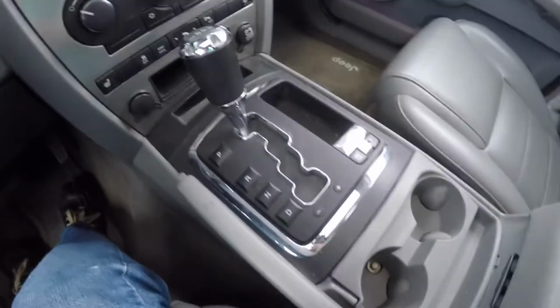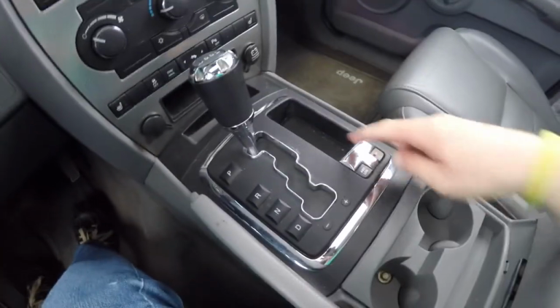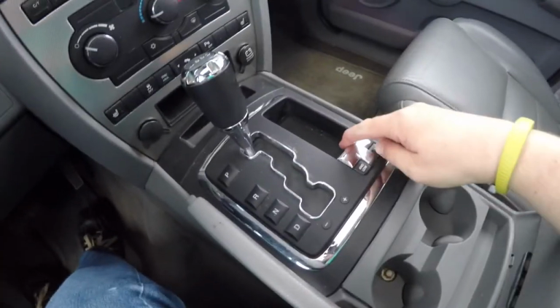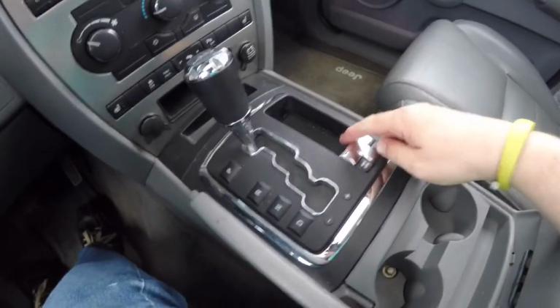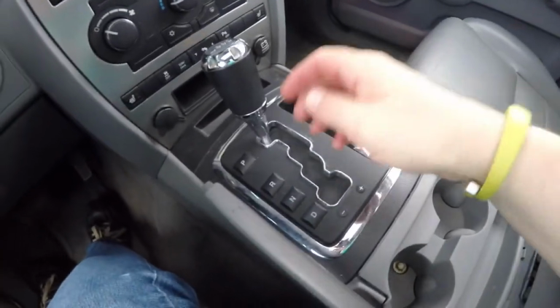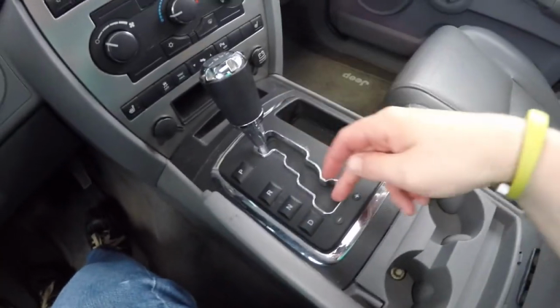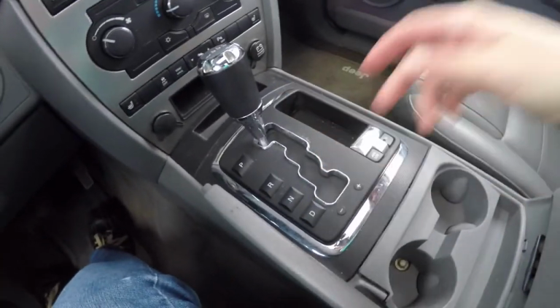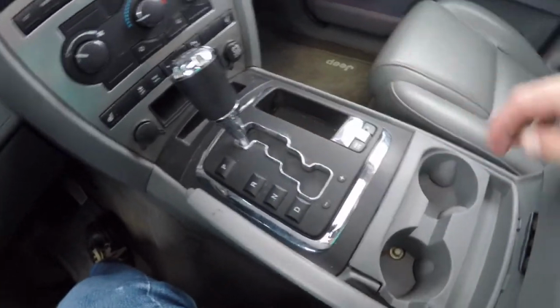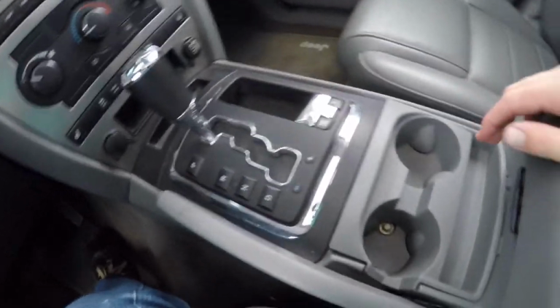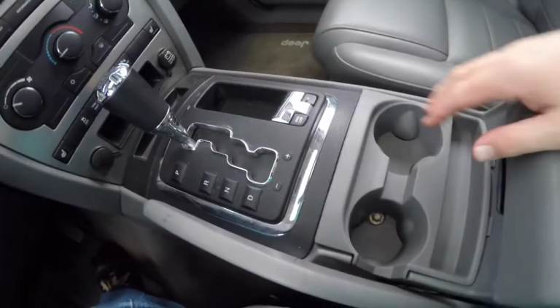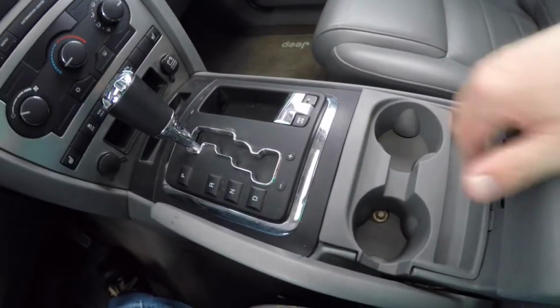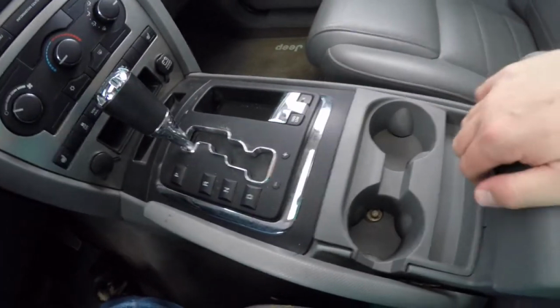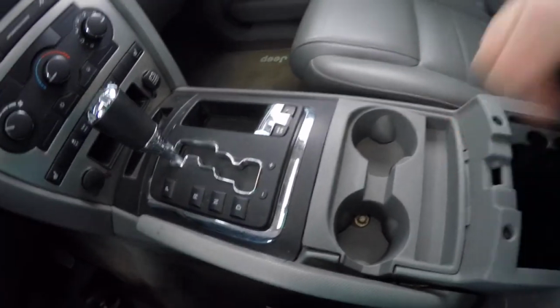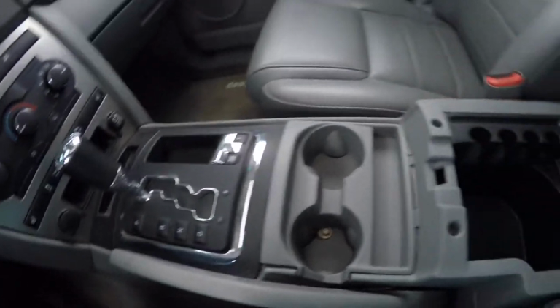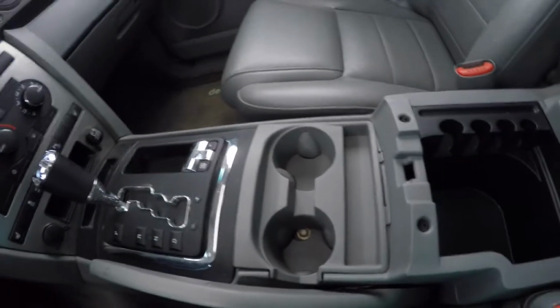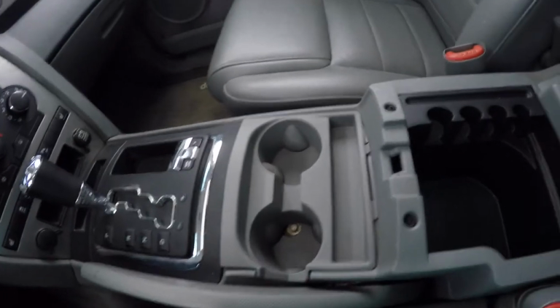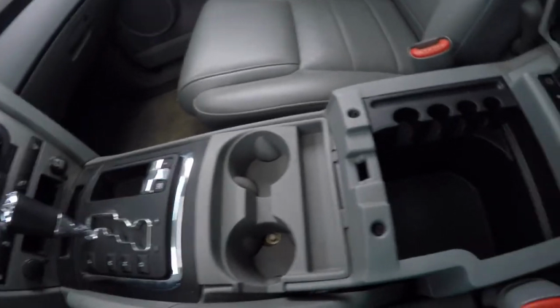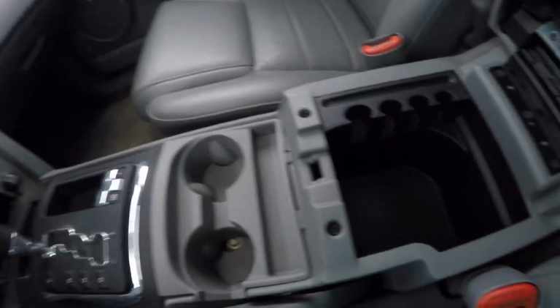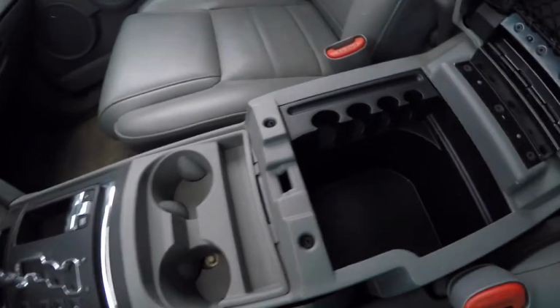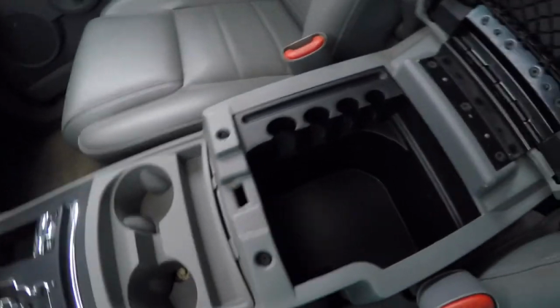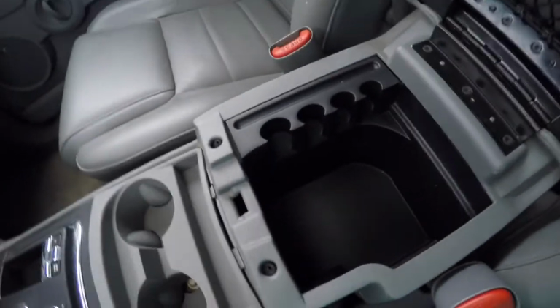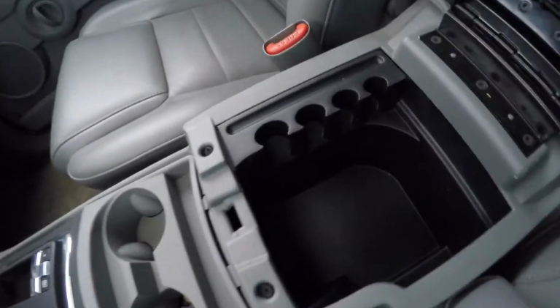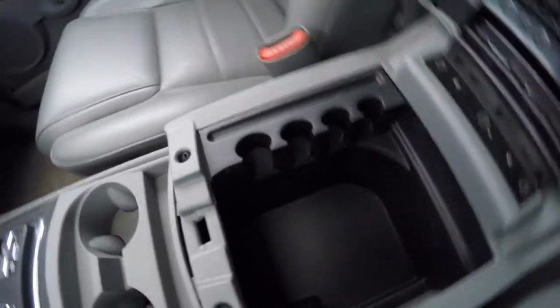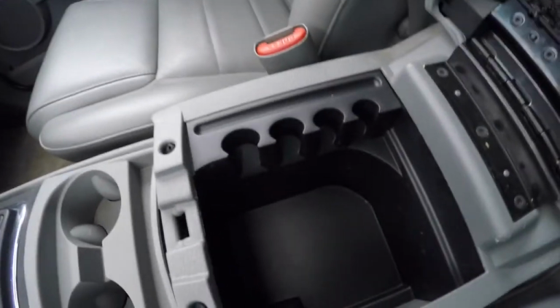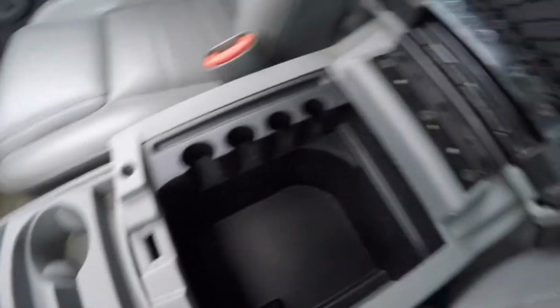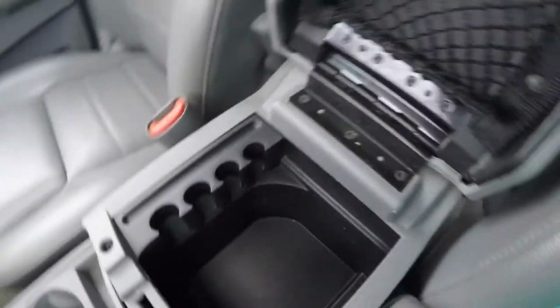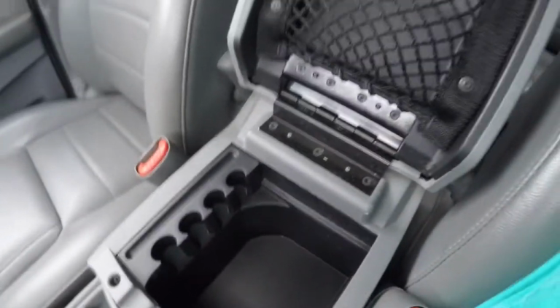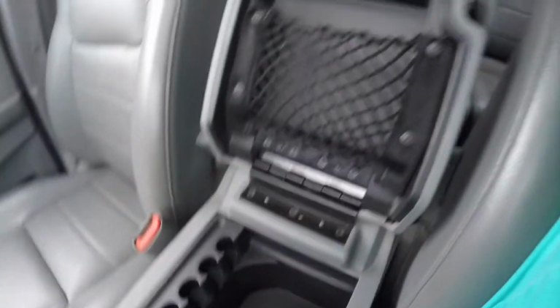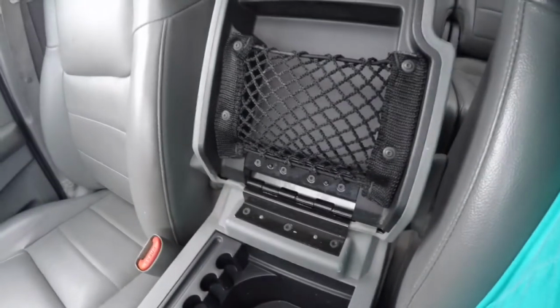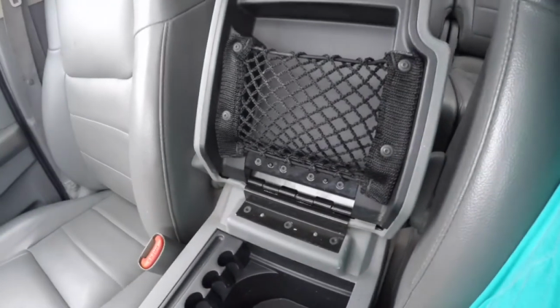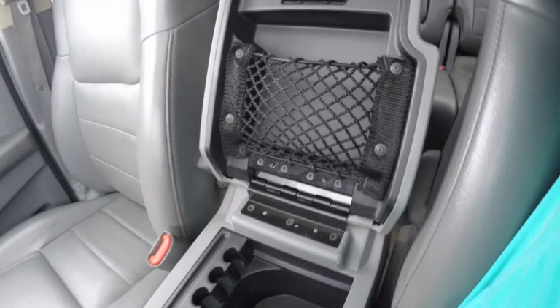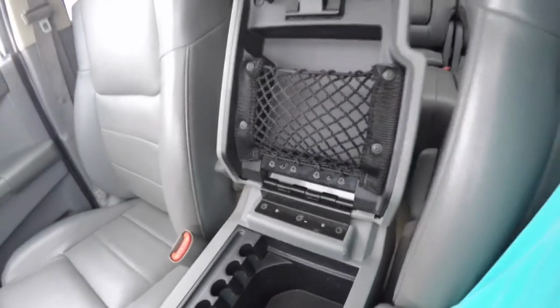Four-wheel drive control, auto stick, and dual front cup holders. There's a generous amount of storage in the center armrest with coin holder, and a little storage net as well.